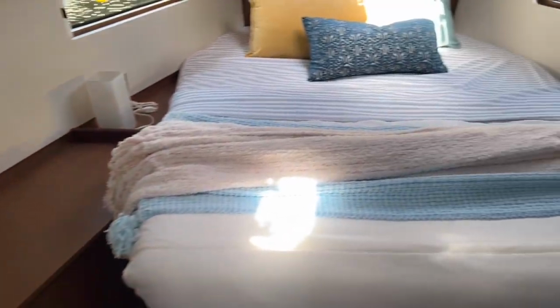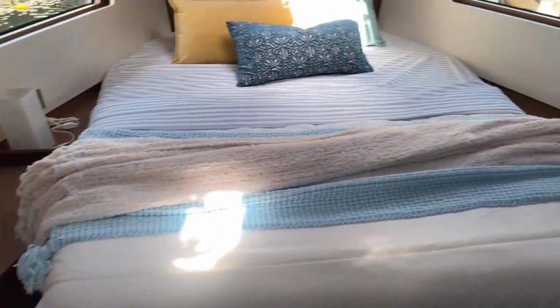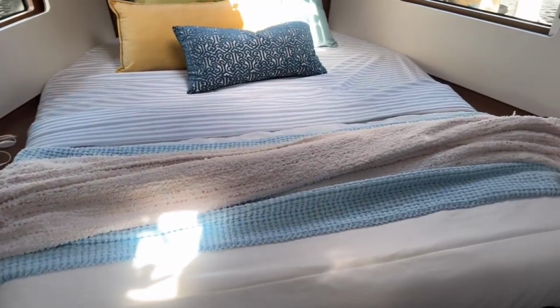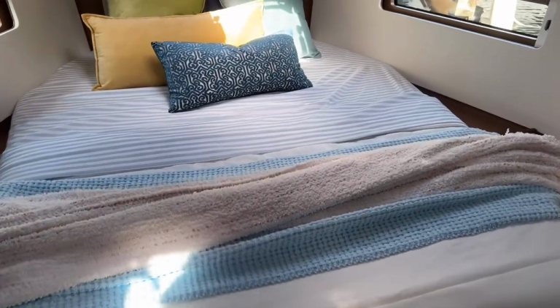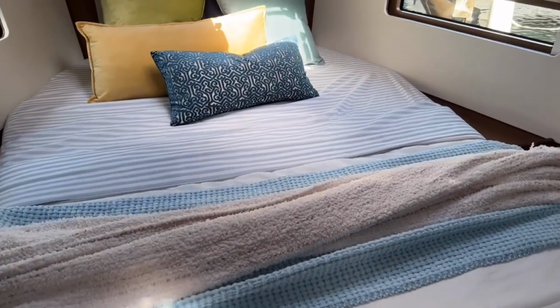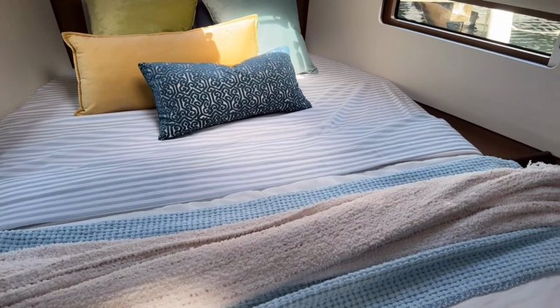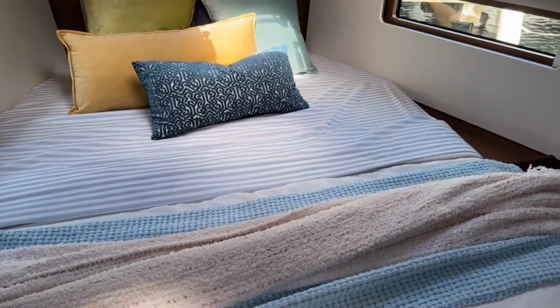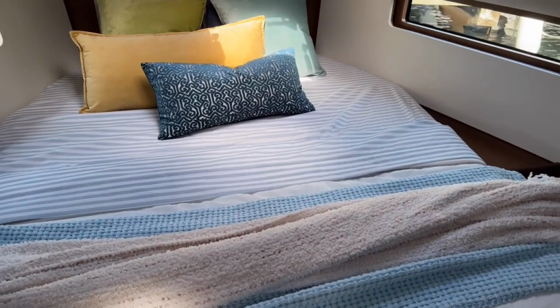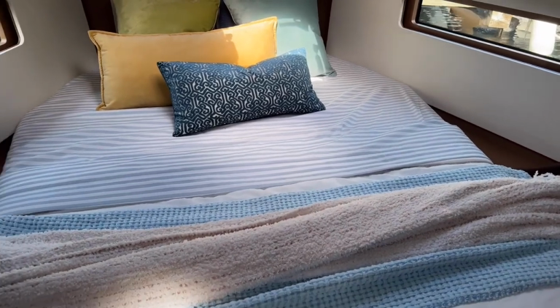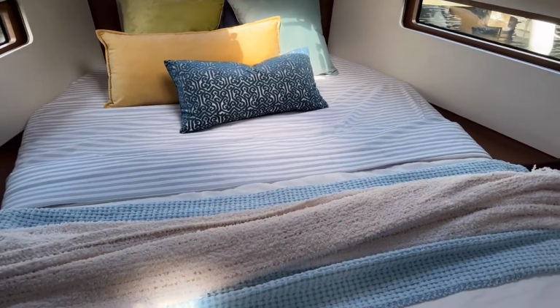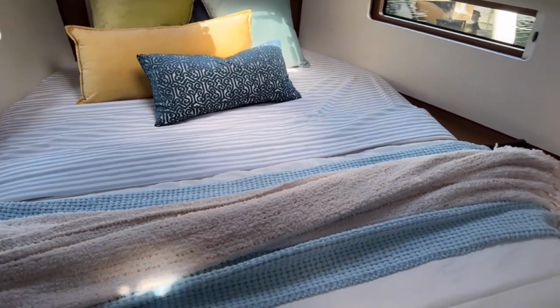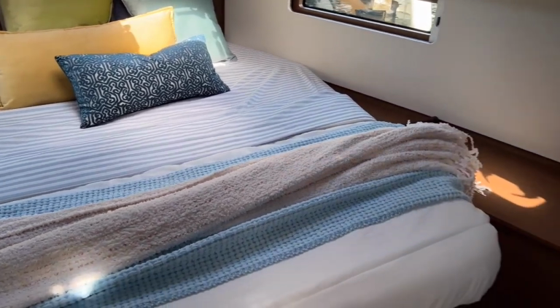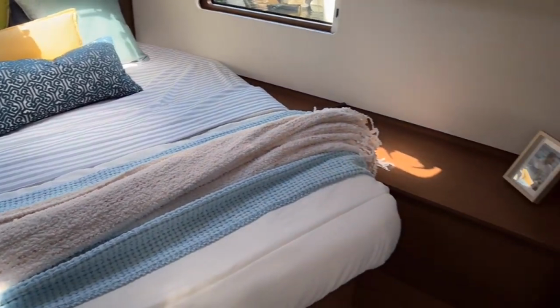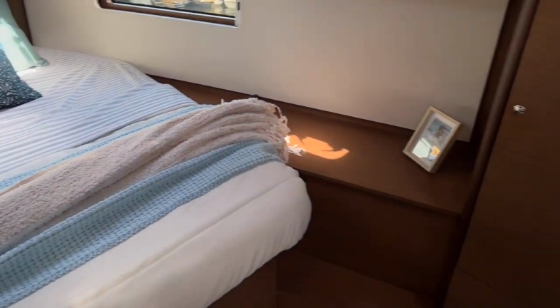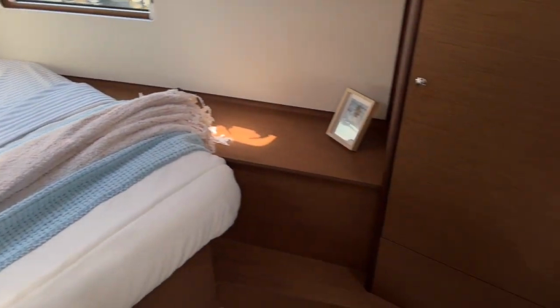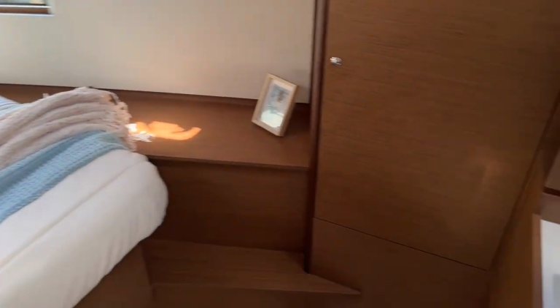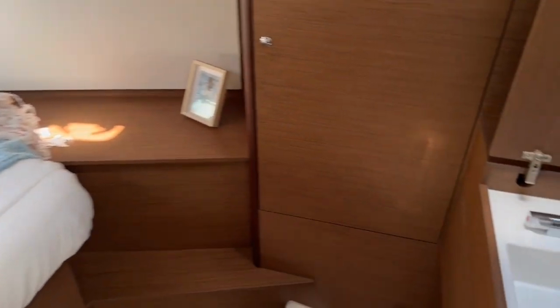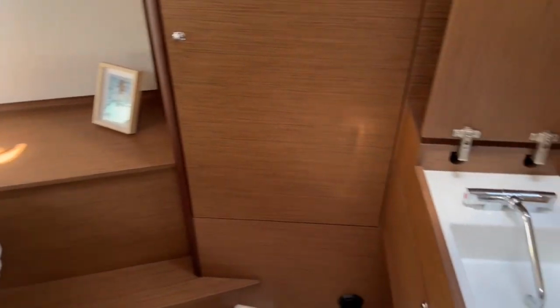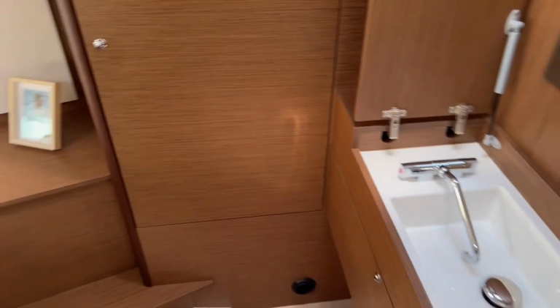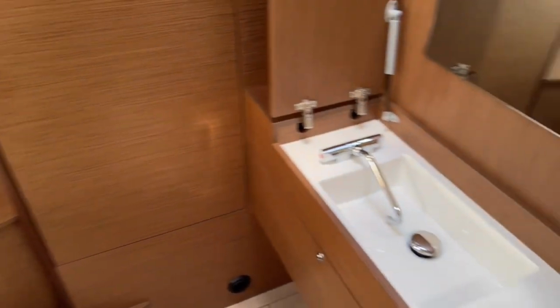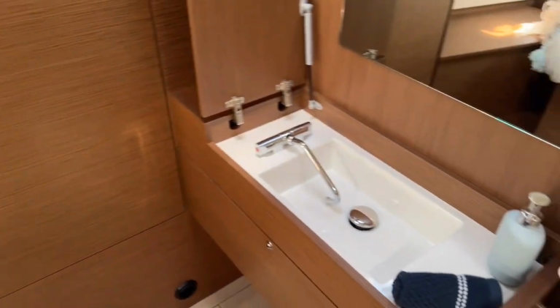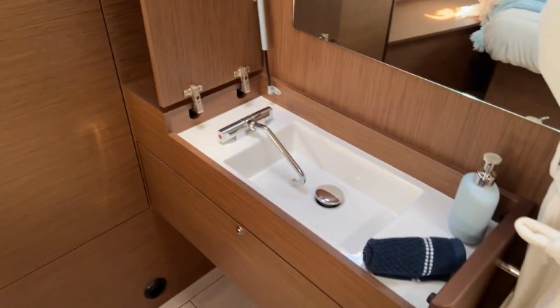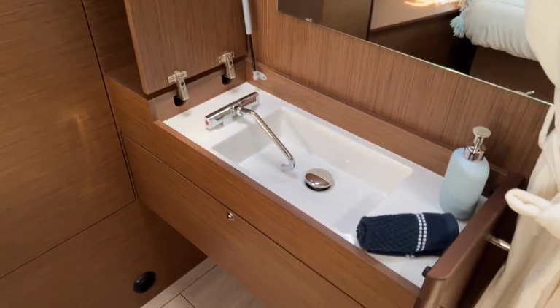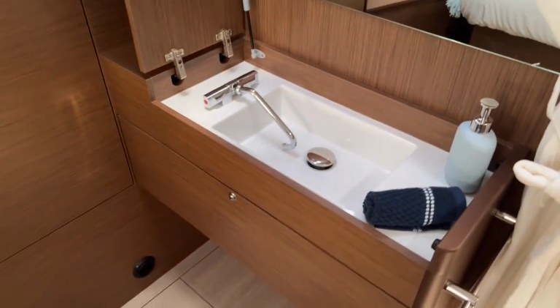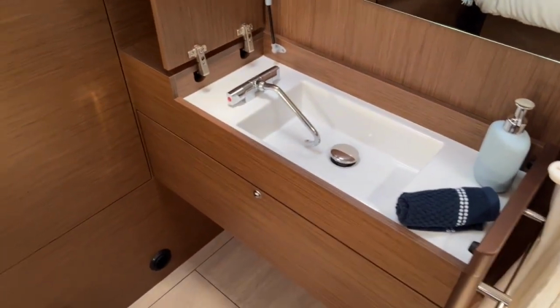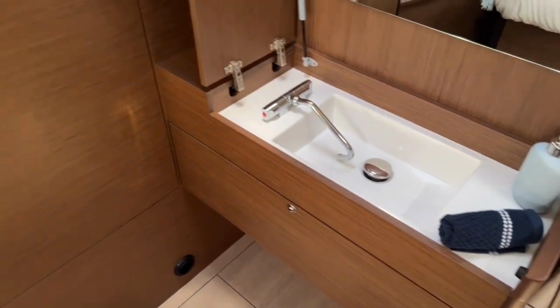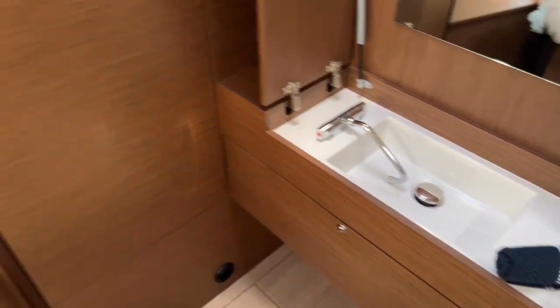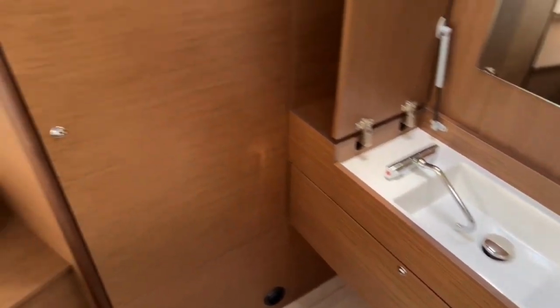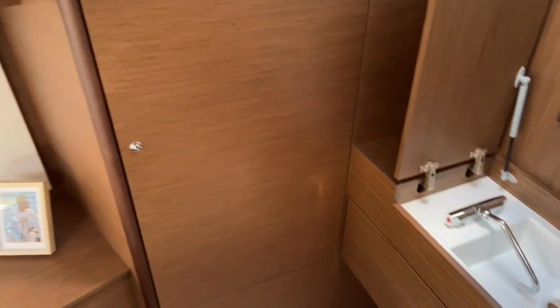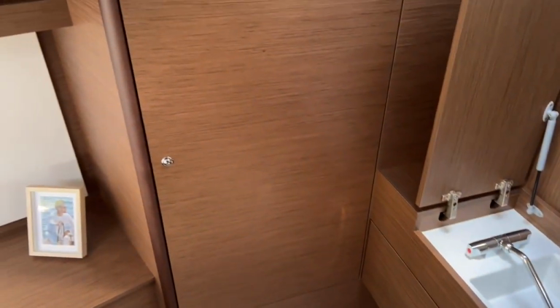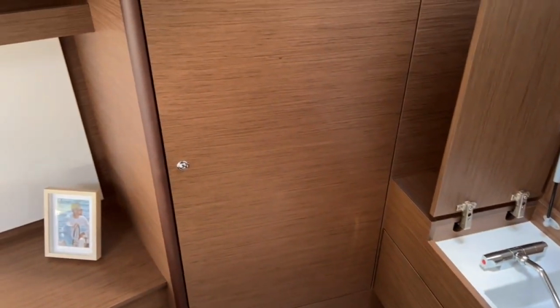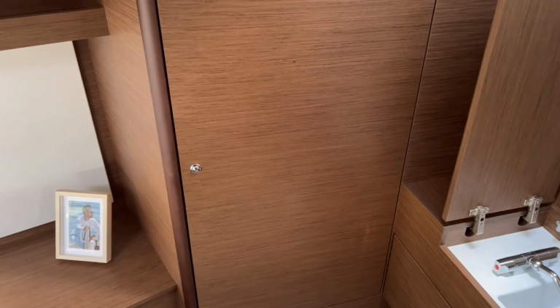Forward, we've got this huge master cabin that's really worthy of a 45-foot boat, with a nice vanity sink up front and hanging lockers on both sides.